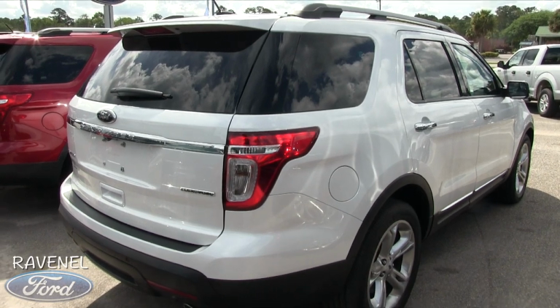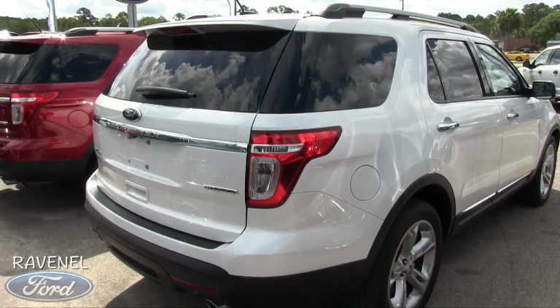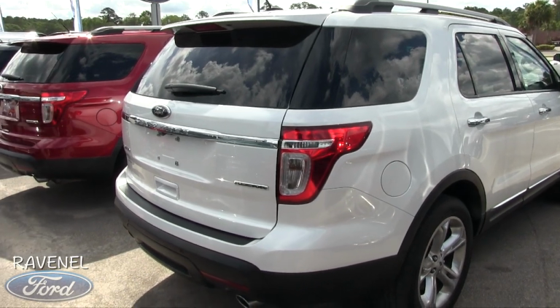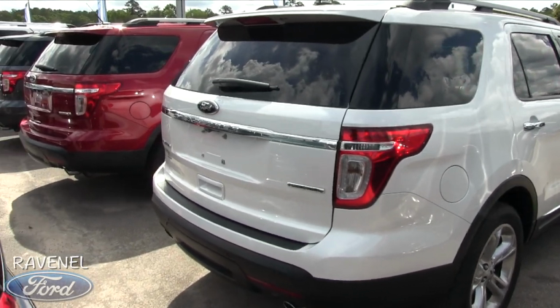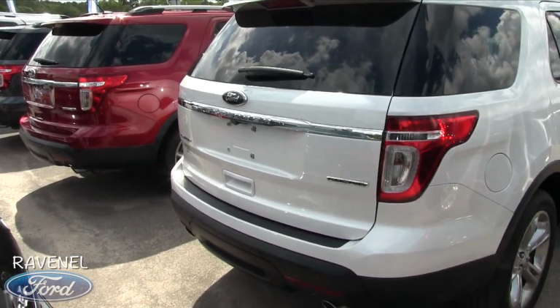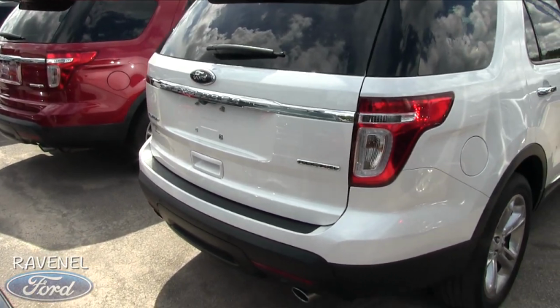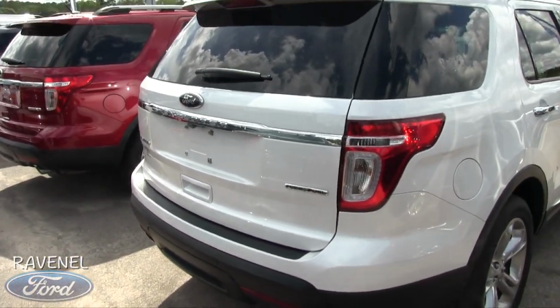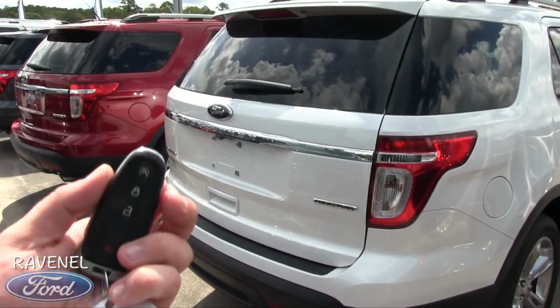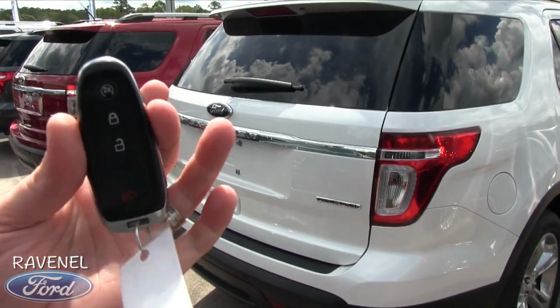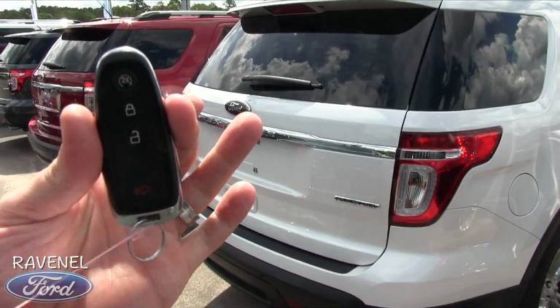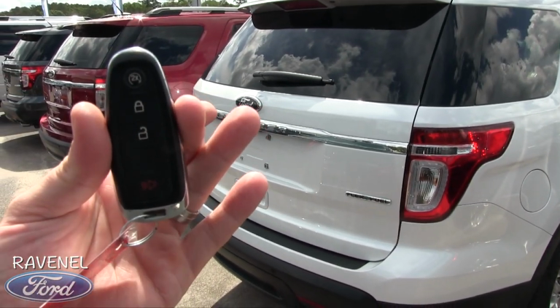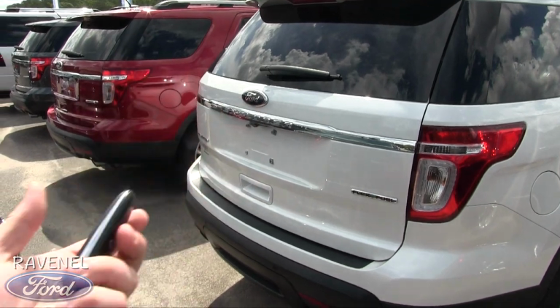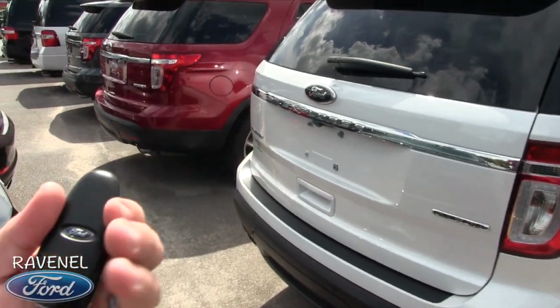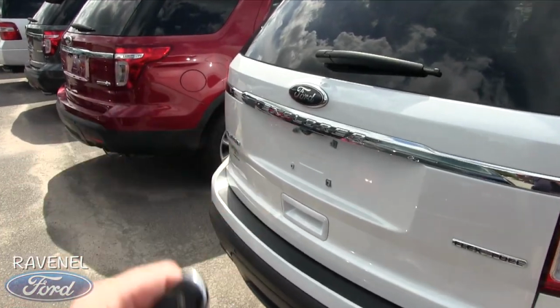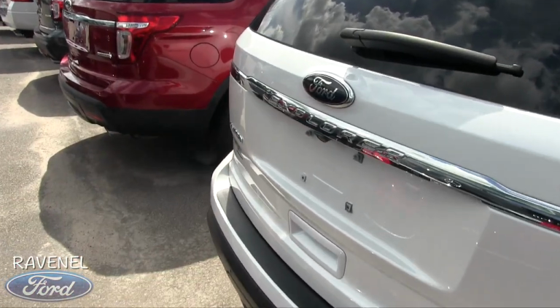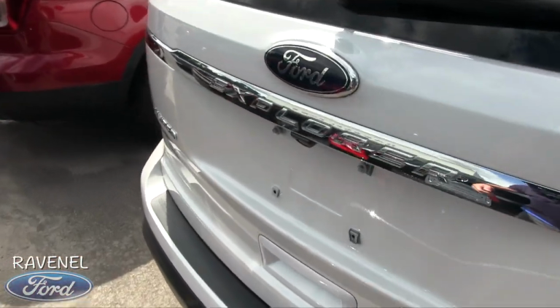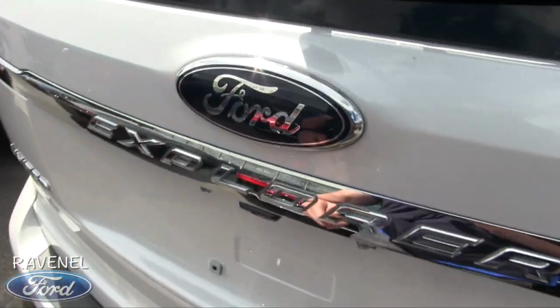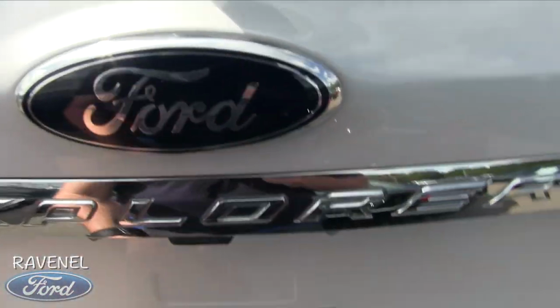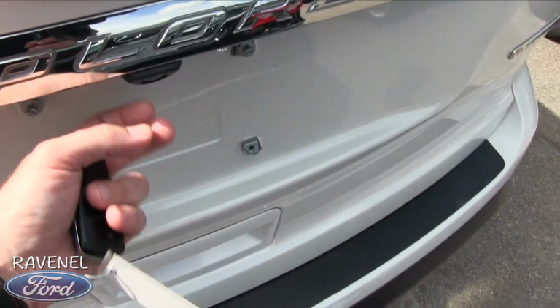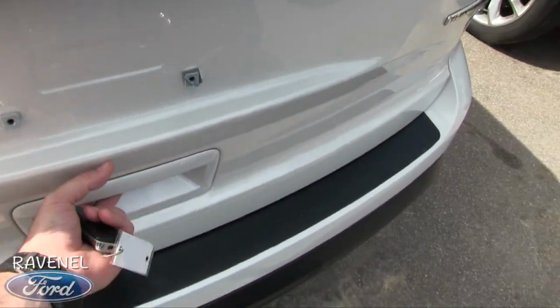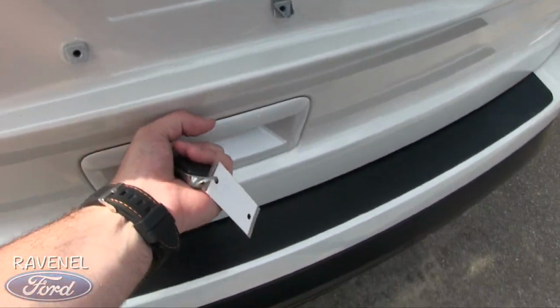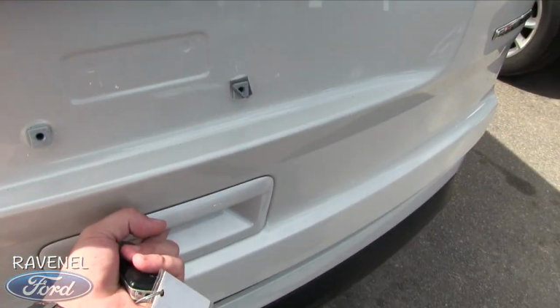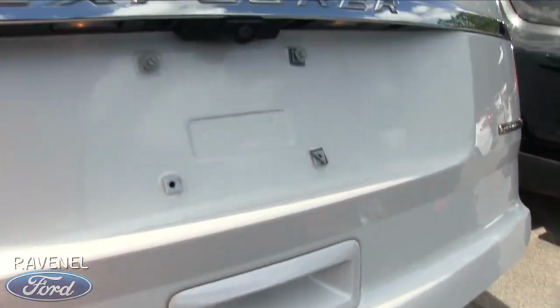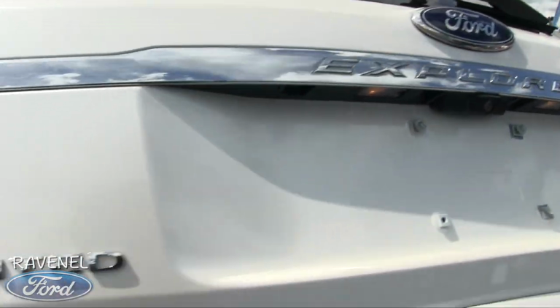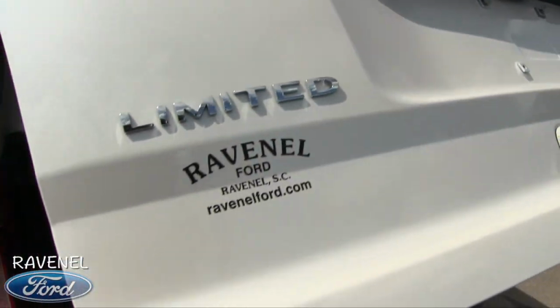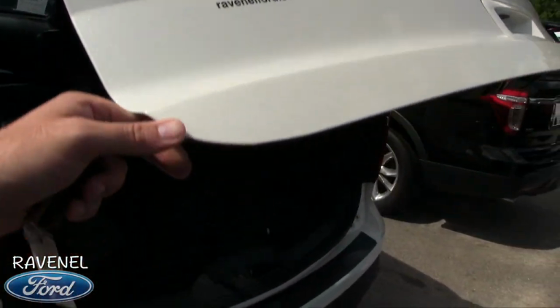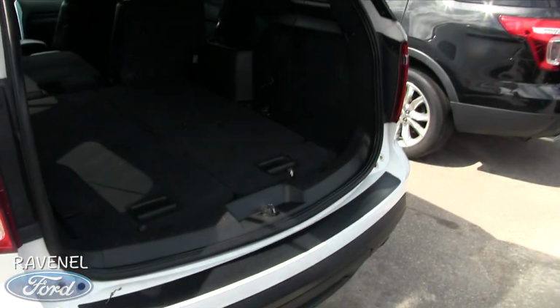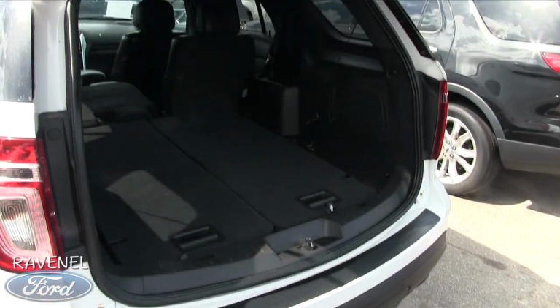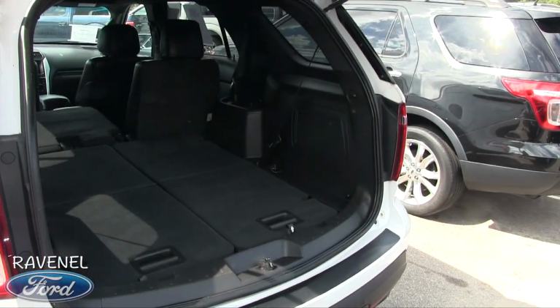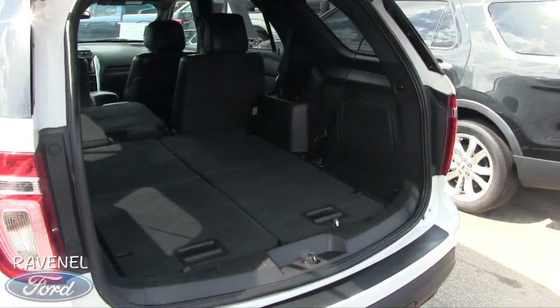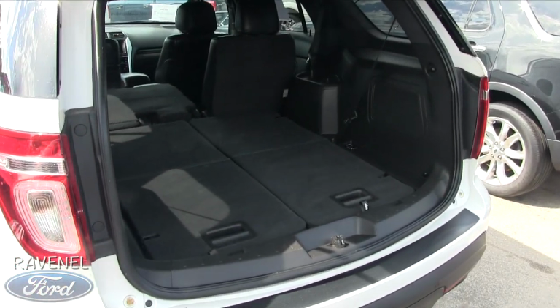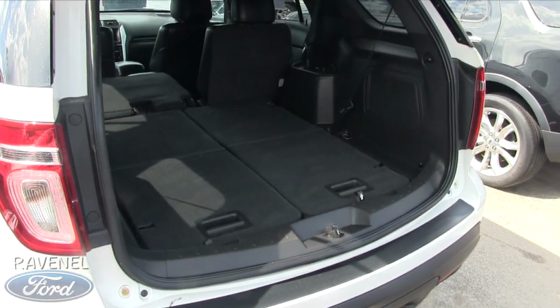Rear end's looking good, not bad — dual exhaust, backup camera, backup sensors, and a smart key right here. How about that, pretty cool. Let's go ahead and open up the trunk and see what we've got going on.